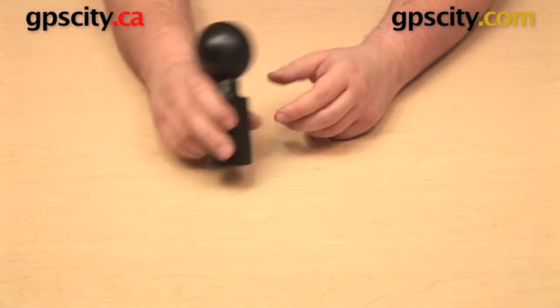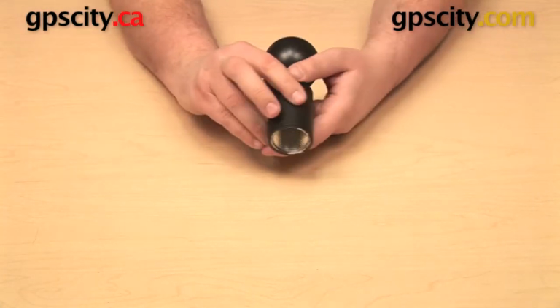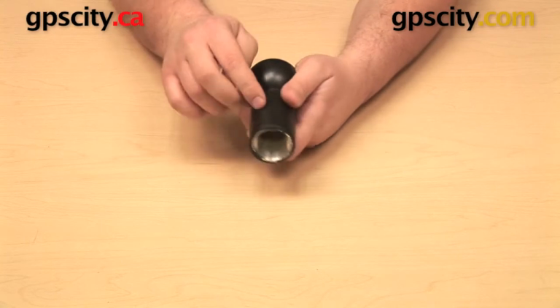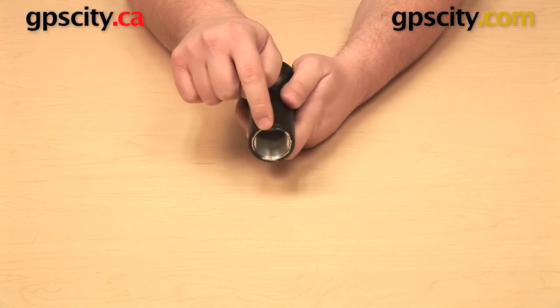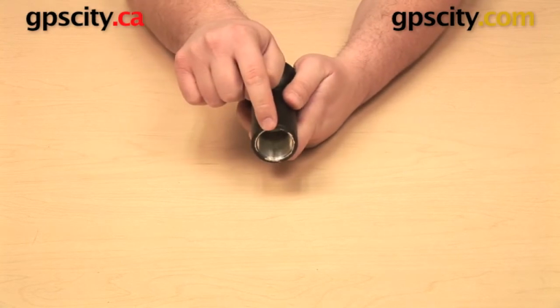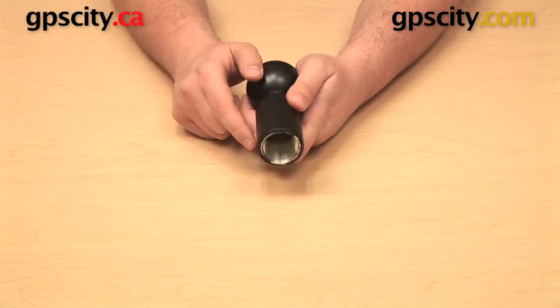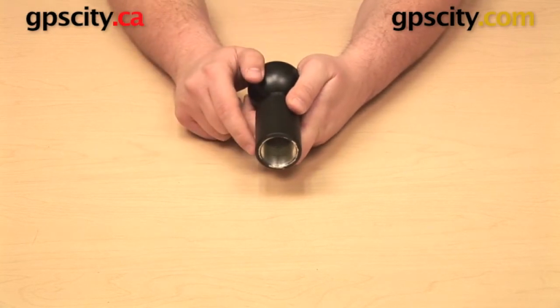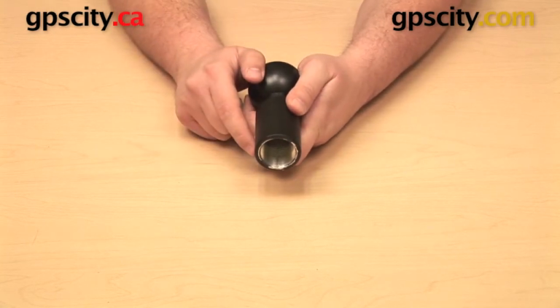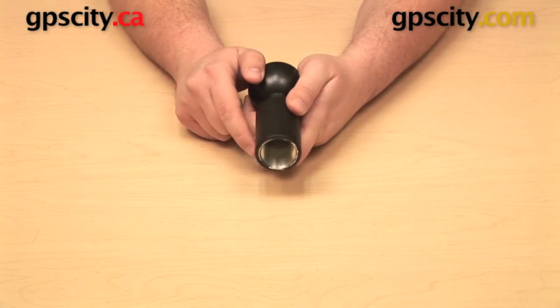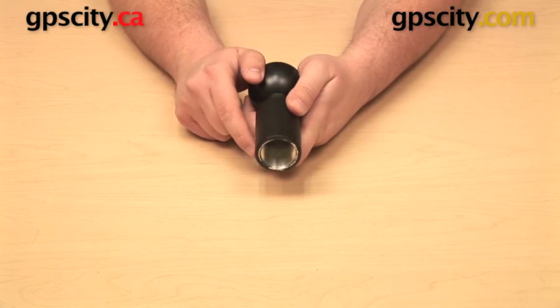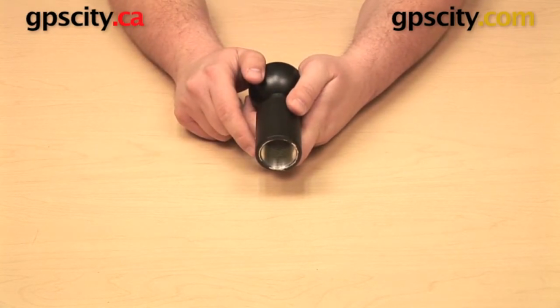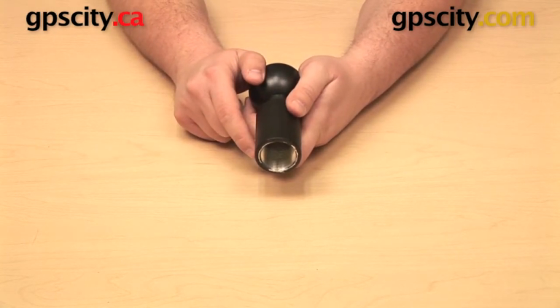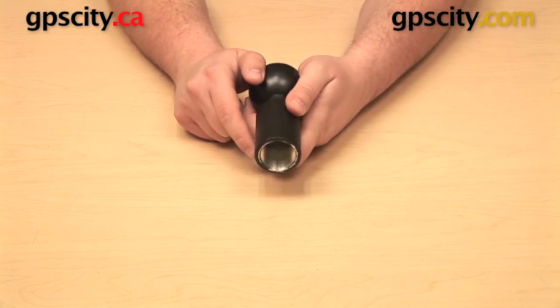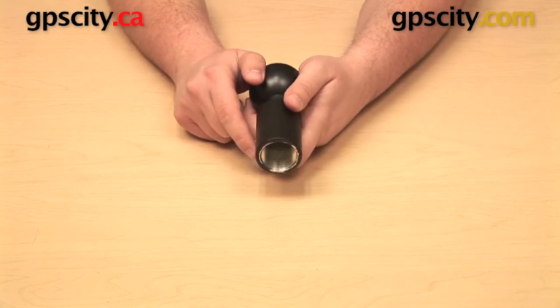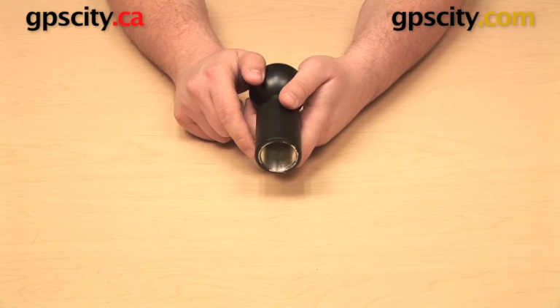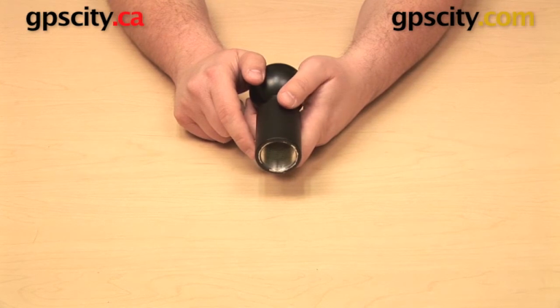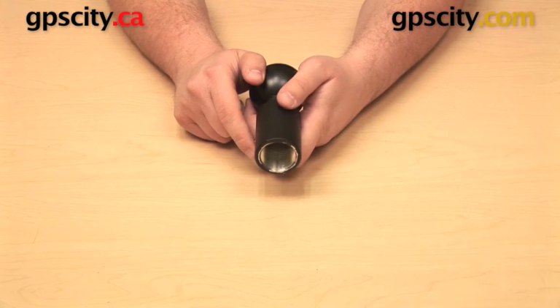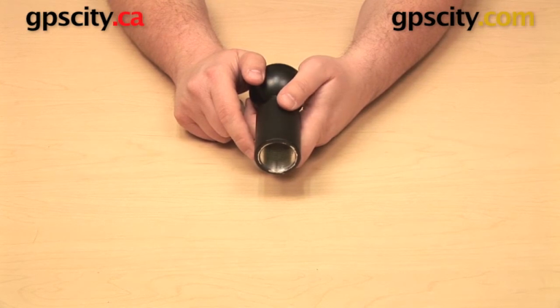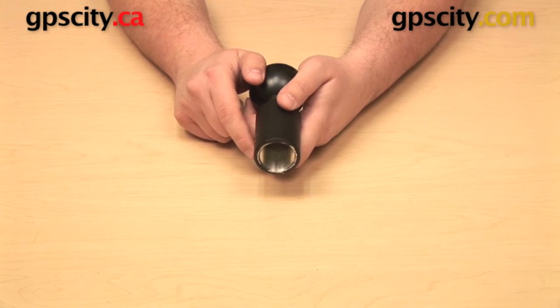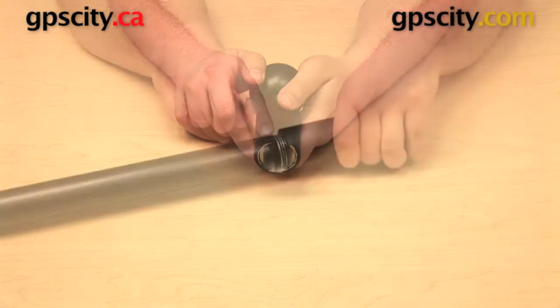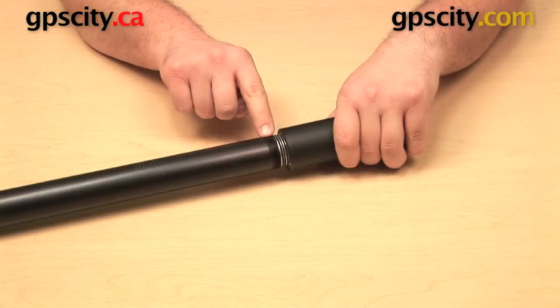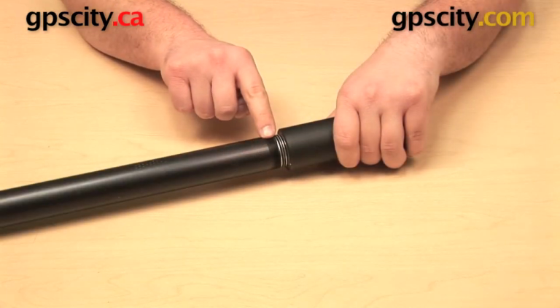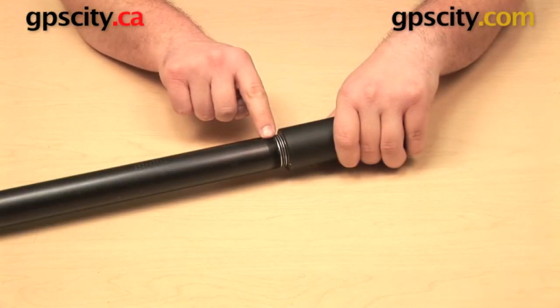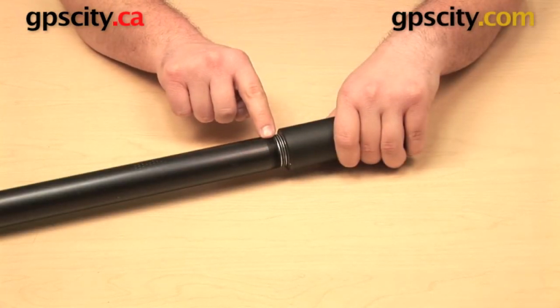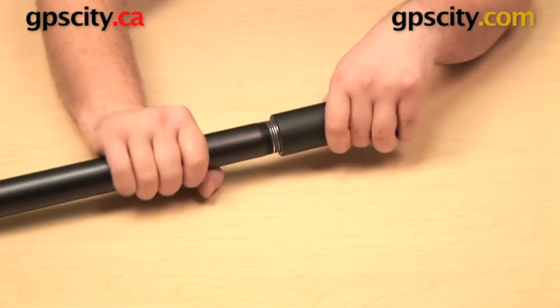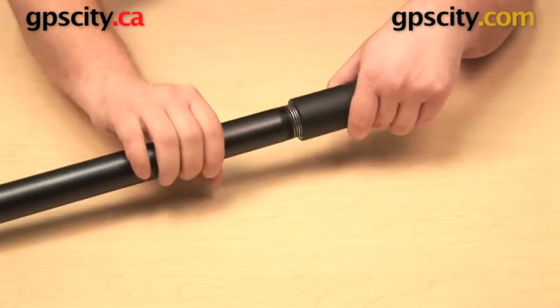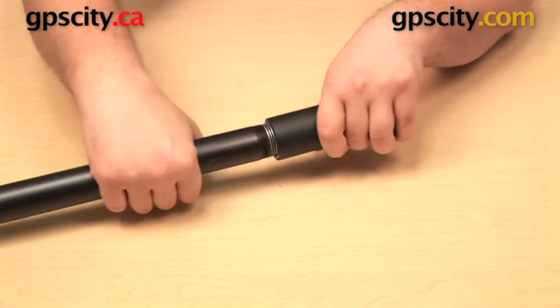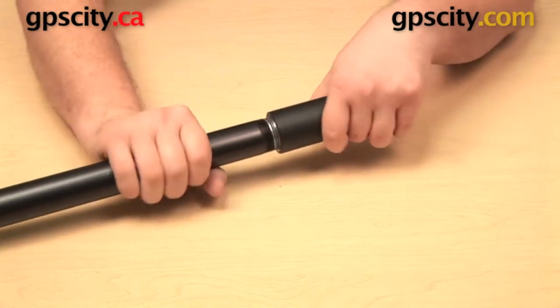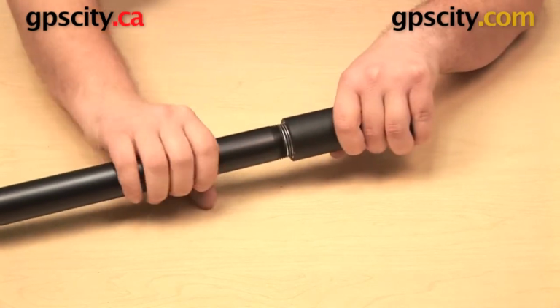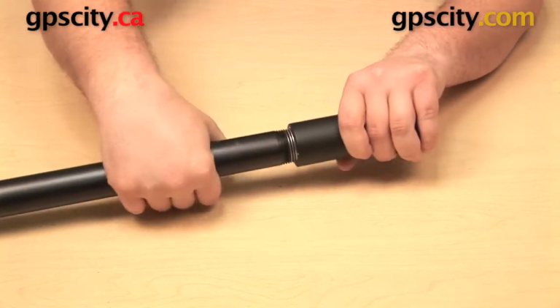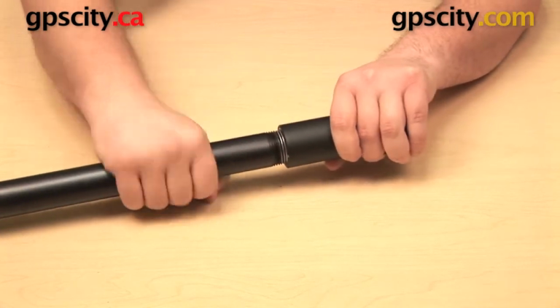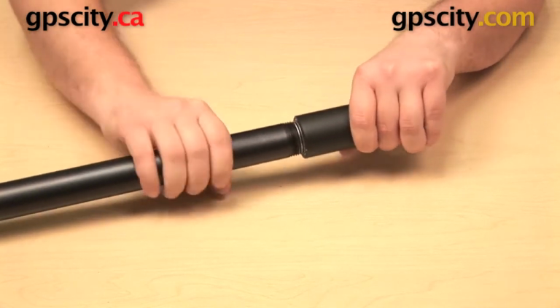The one inch NPT female thread on the bottom is going to be compatible with other one inch NPT male threaded components. In order to work, both have to be NPT and both have to be one inch NPT.